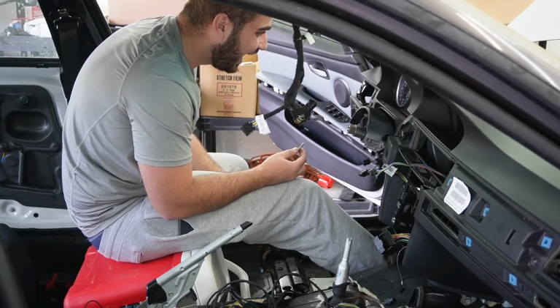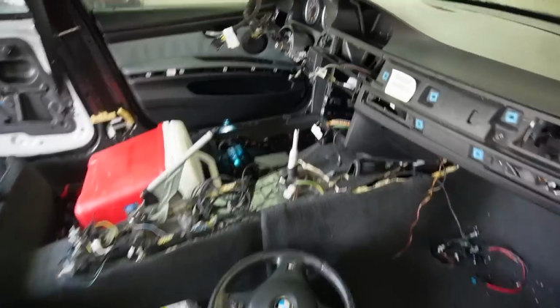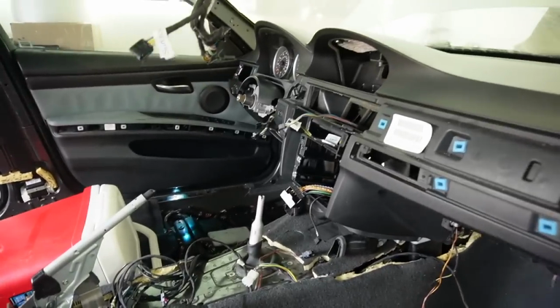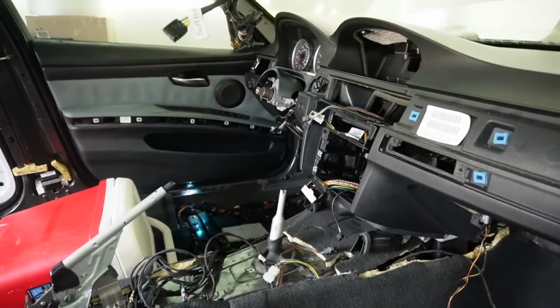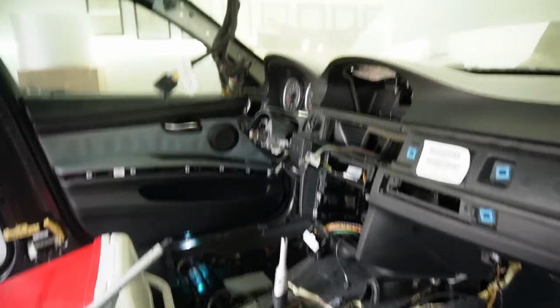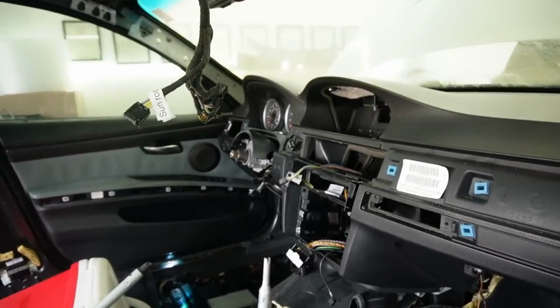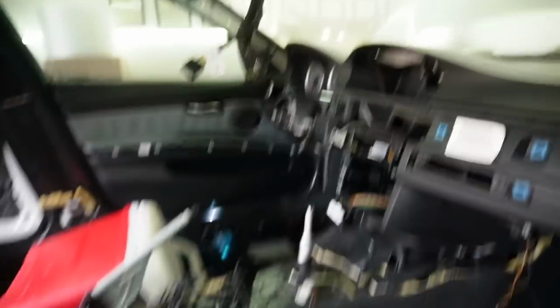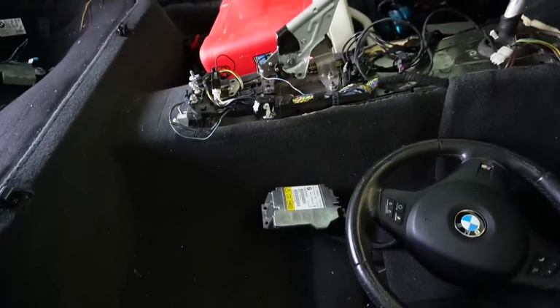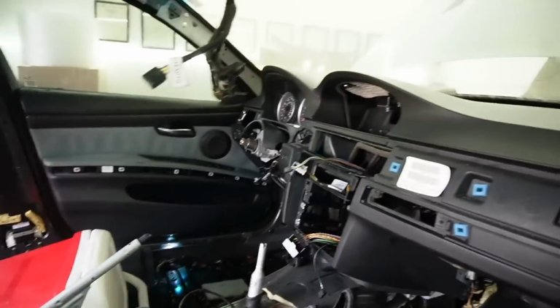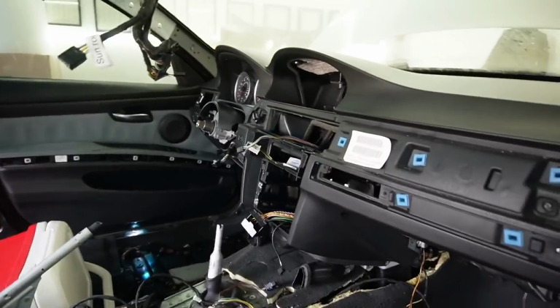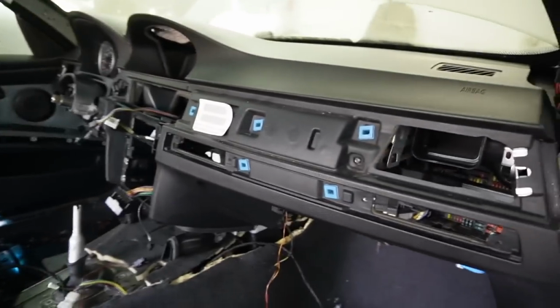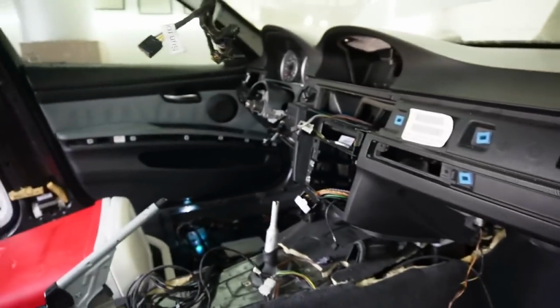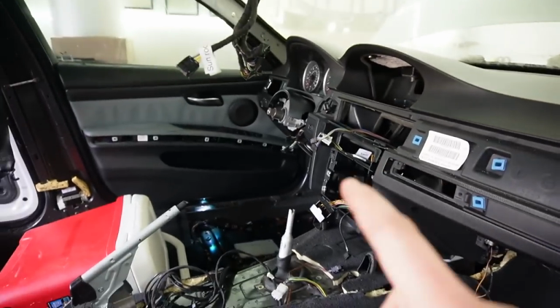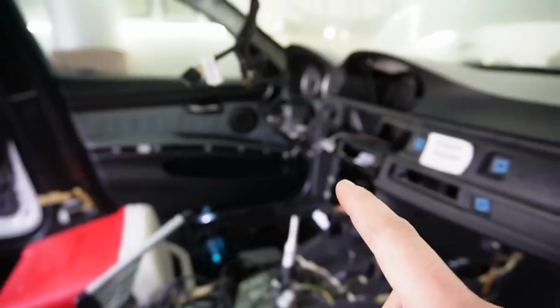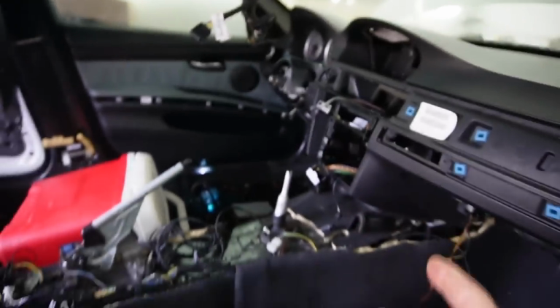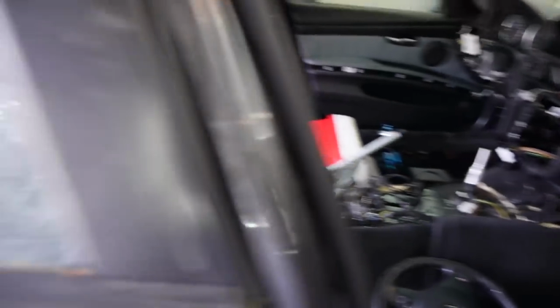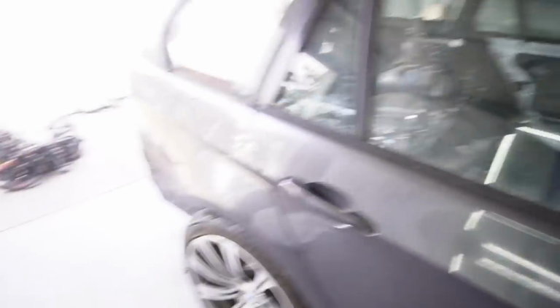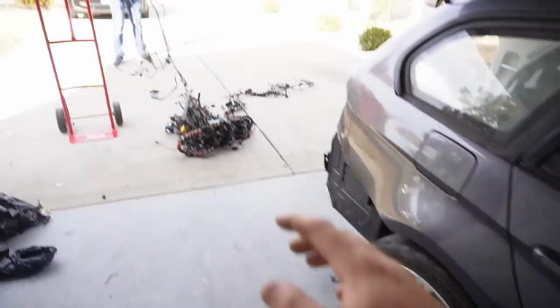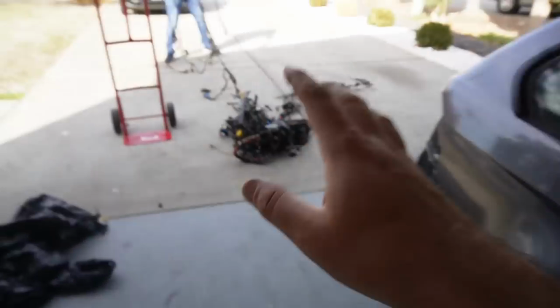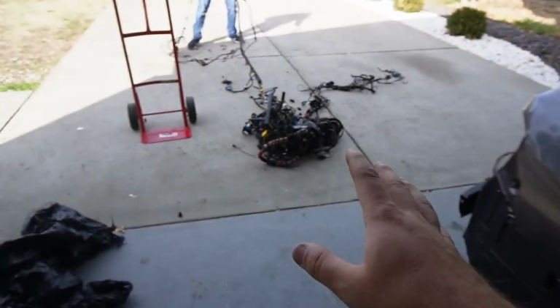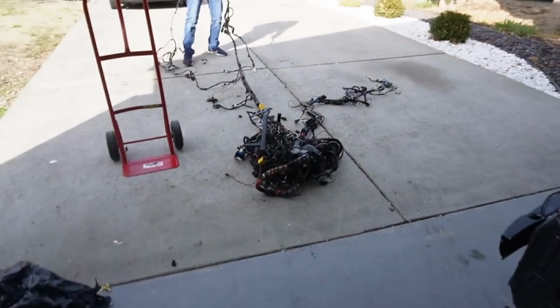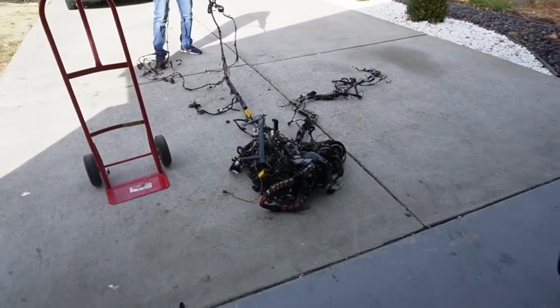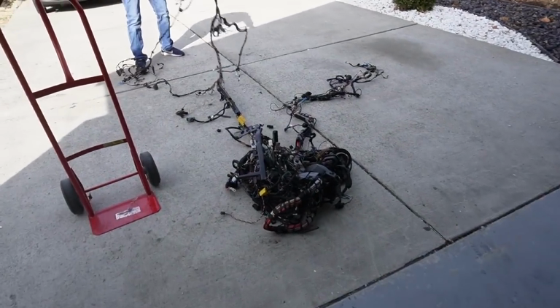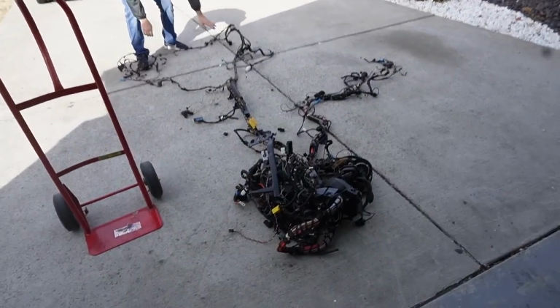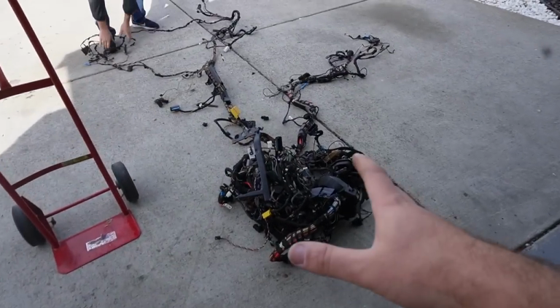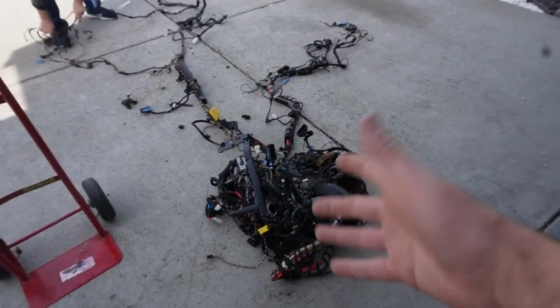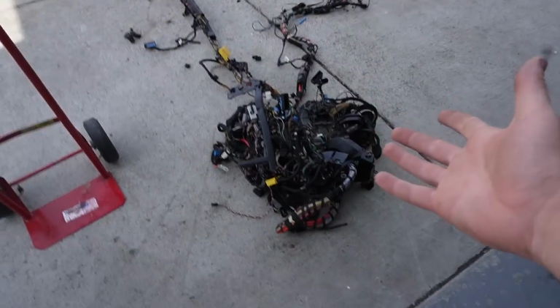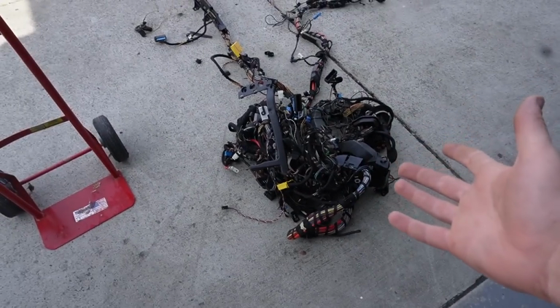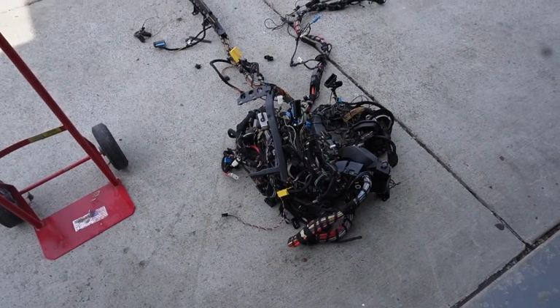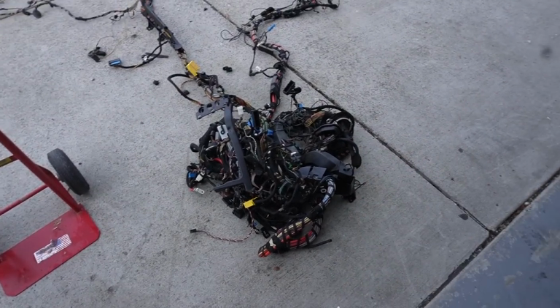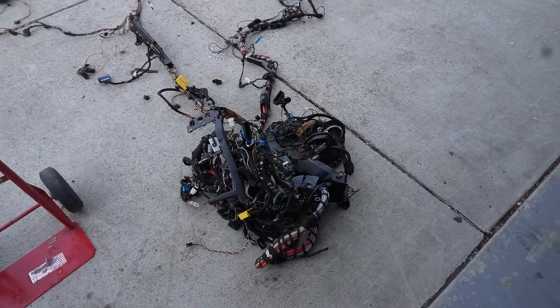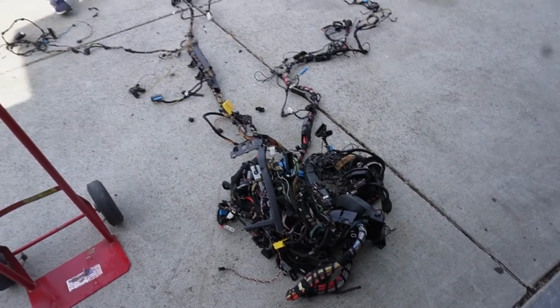We got power to the car and our cluster is working, but unfortunately our keys are not. So we're going to pull out the factory E91 harness and figure out if we're missing any modules or something that we really need.